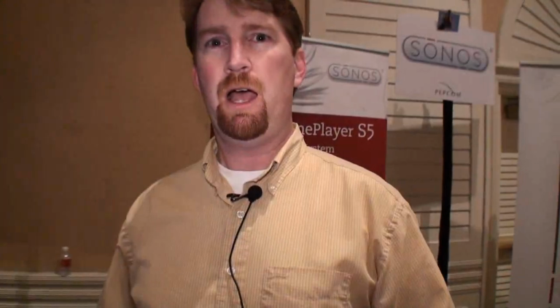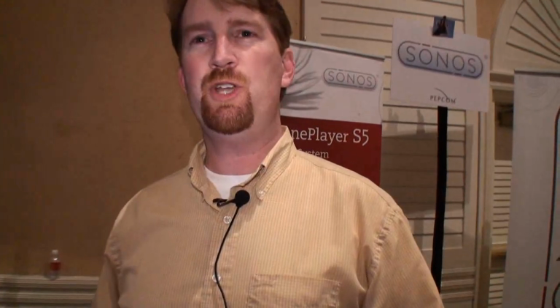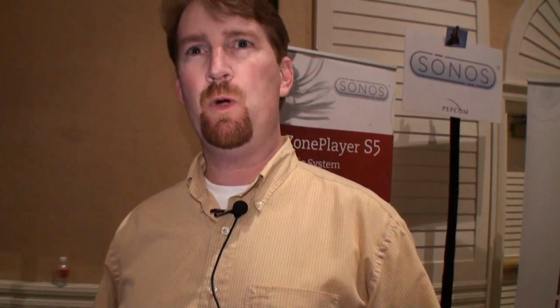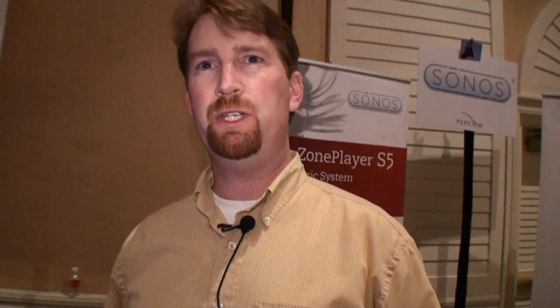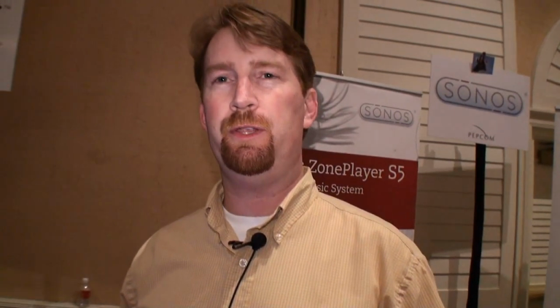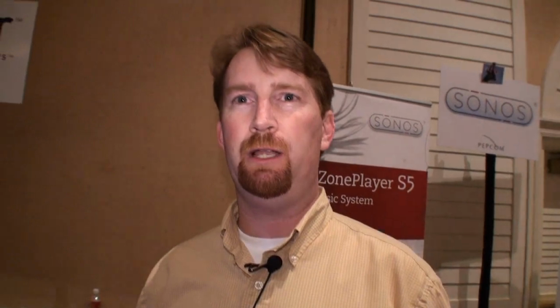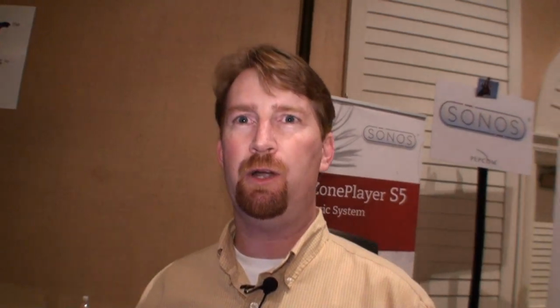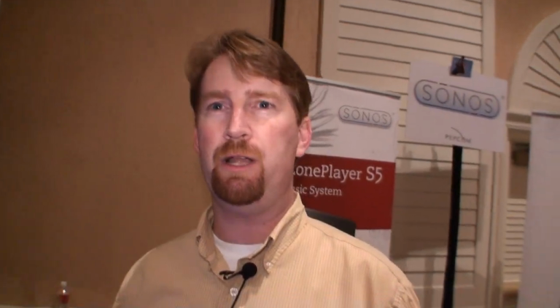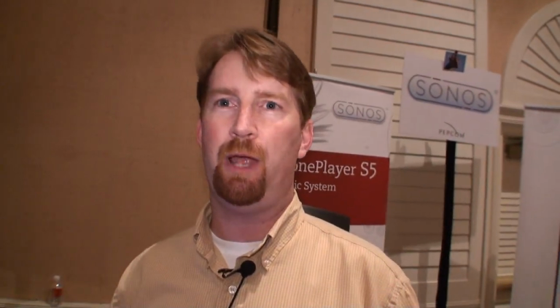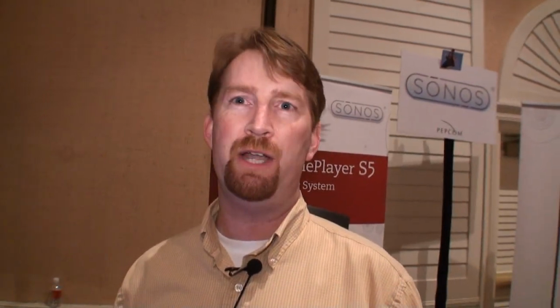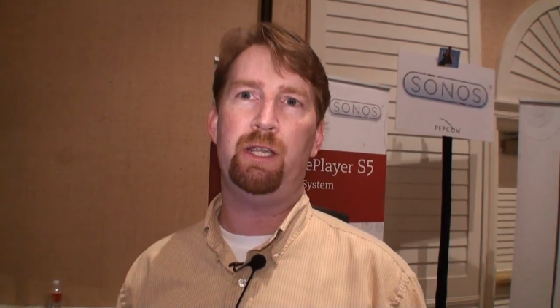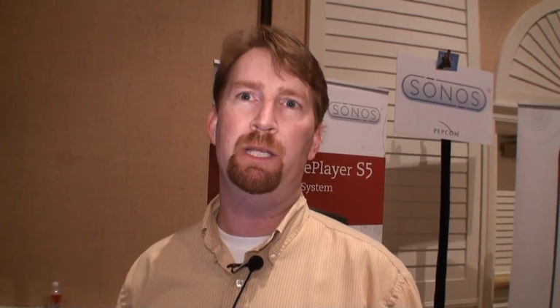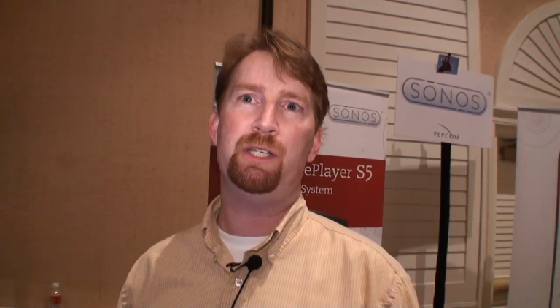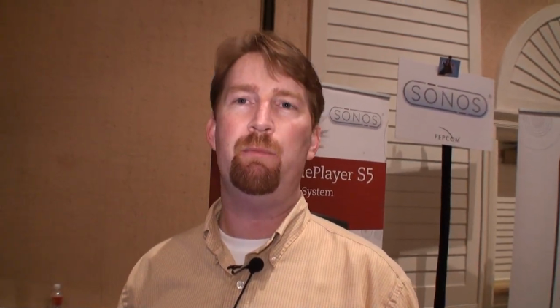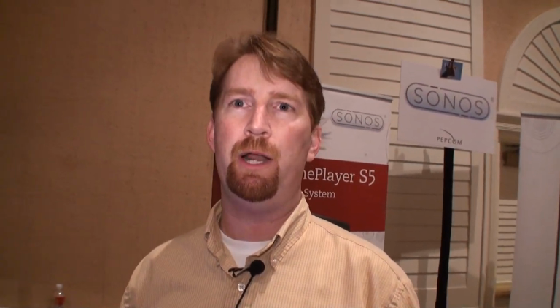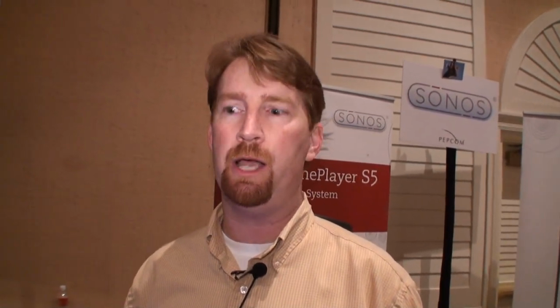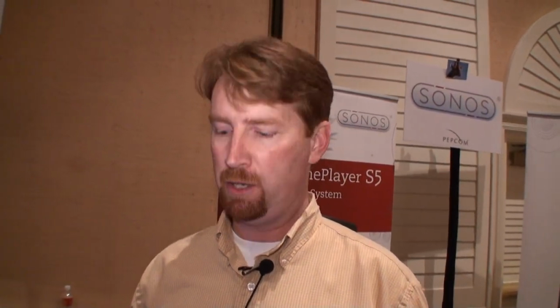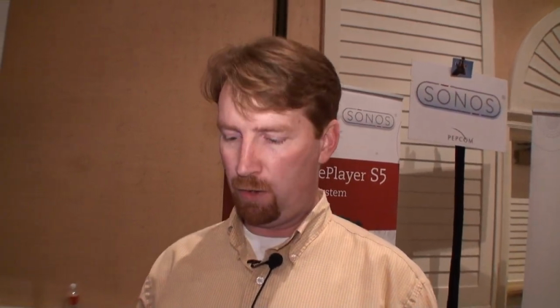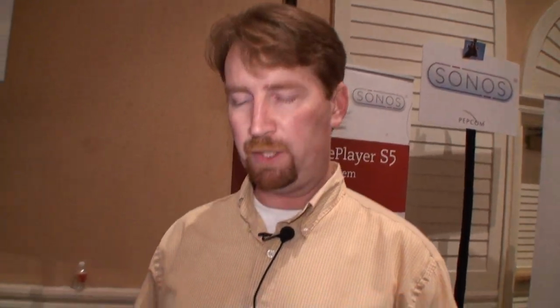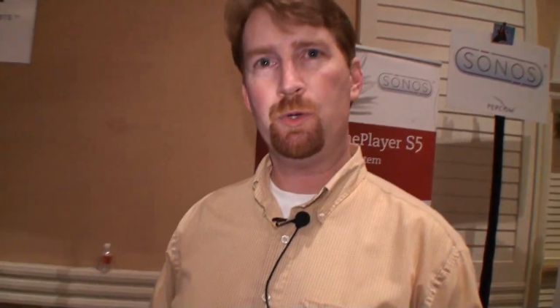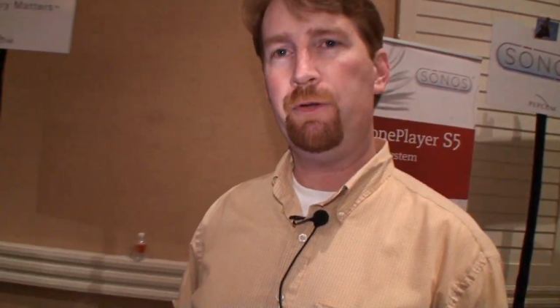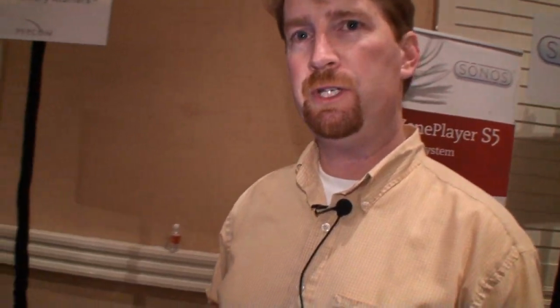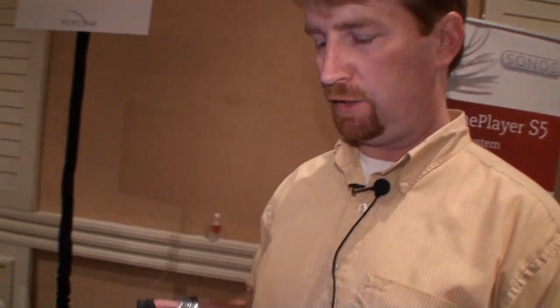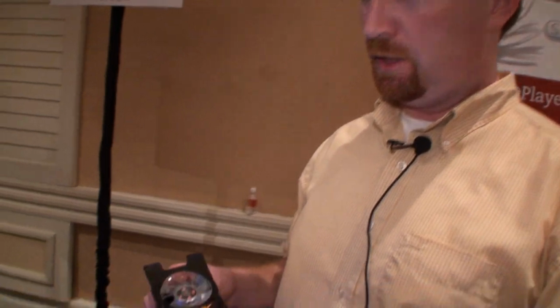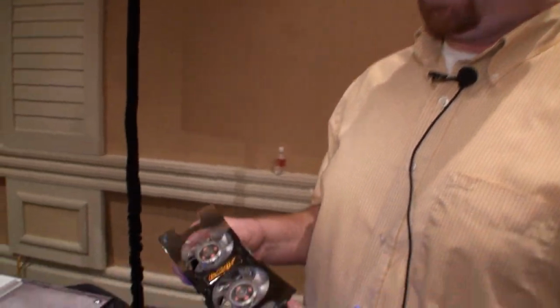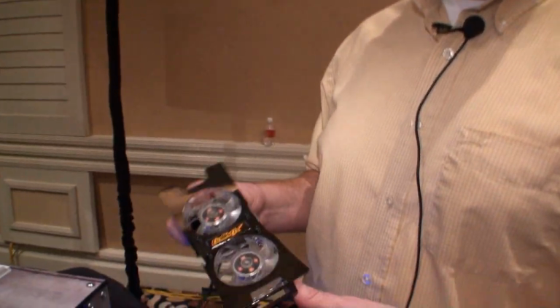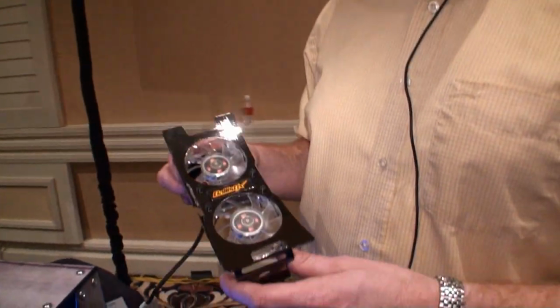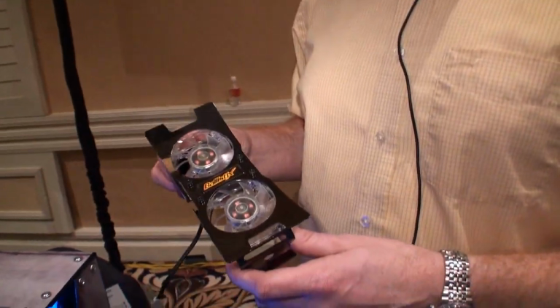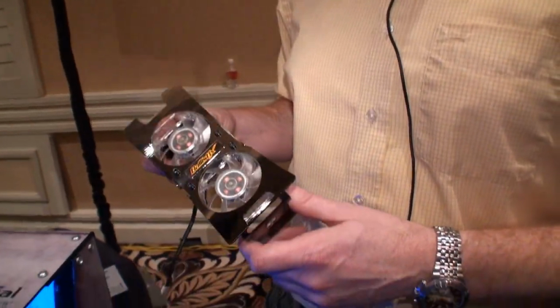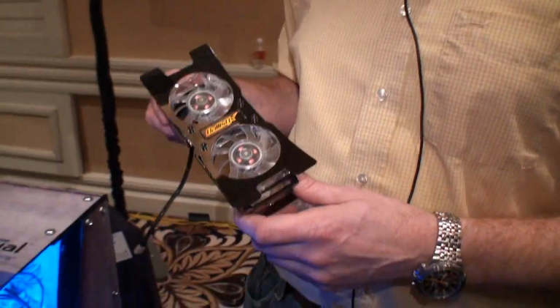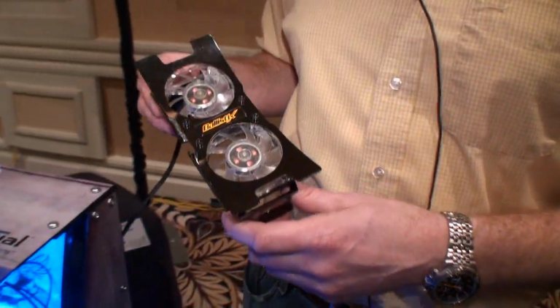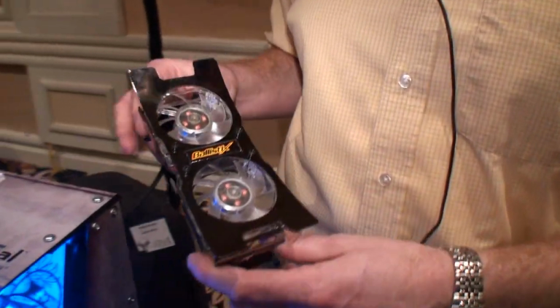Hi, I'm Jeremy Mortensen with Lexar Media. I manage the Ballistix memory product line, and one of the things we're showing off here at CES is an upcoming product that we should have in the next month or two.